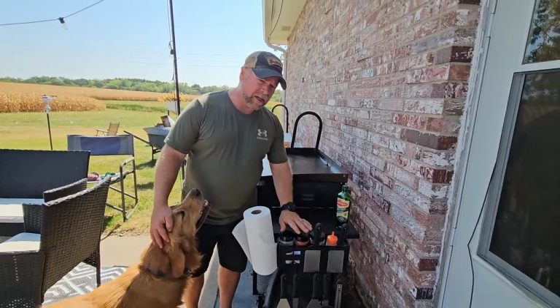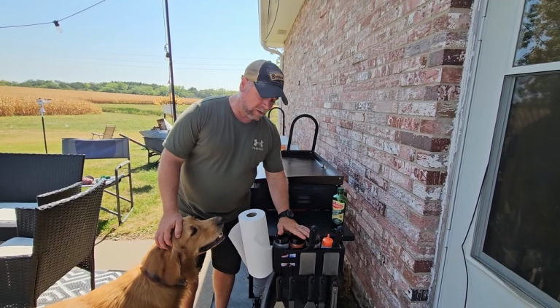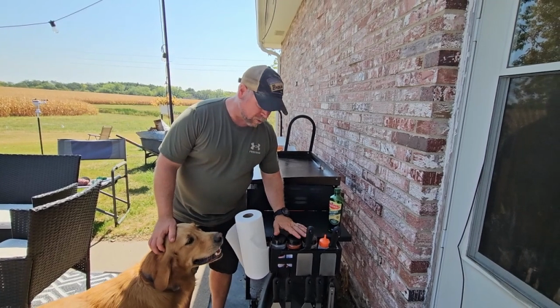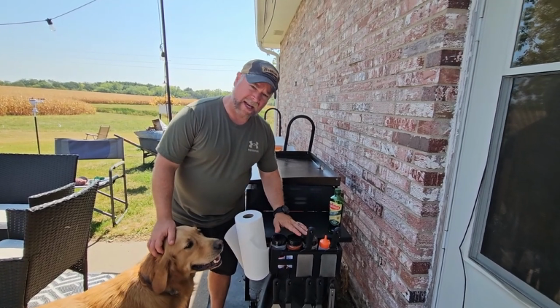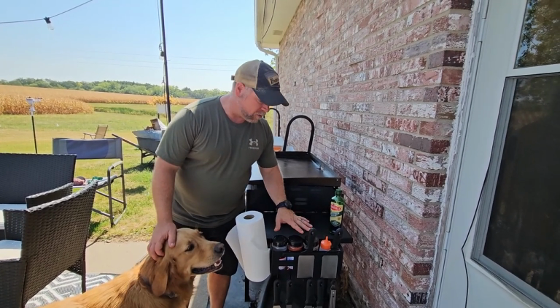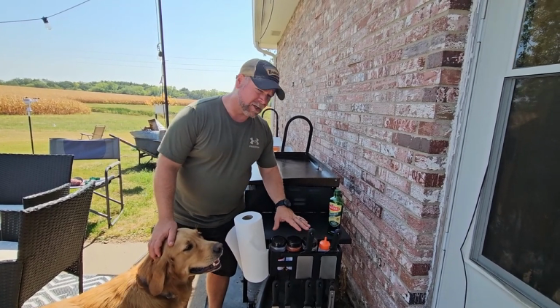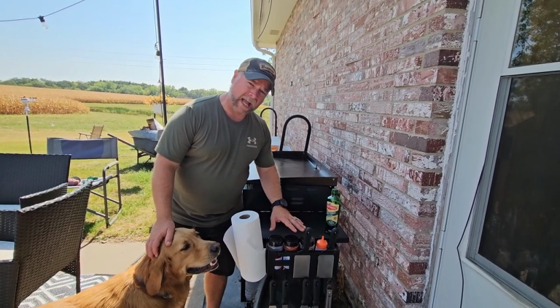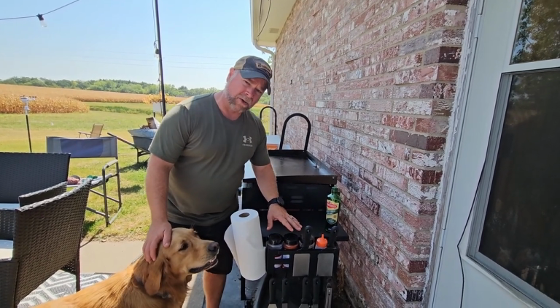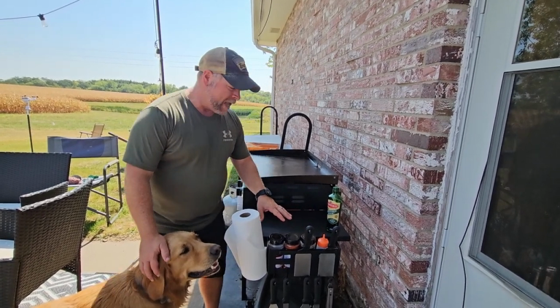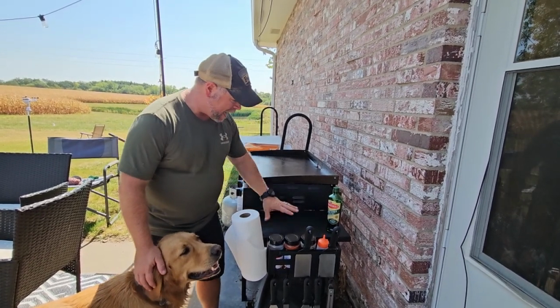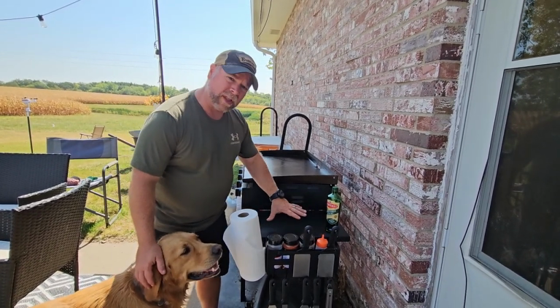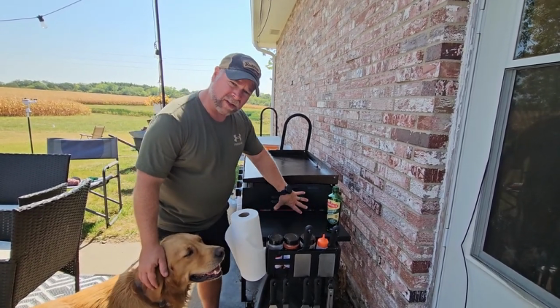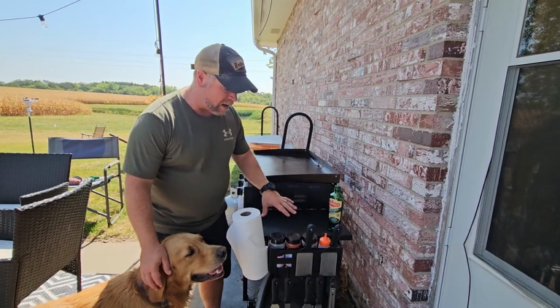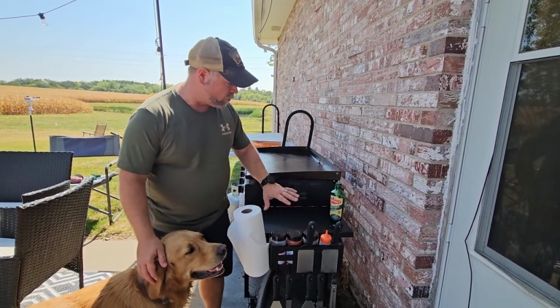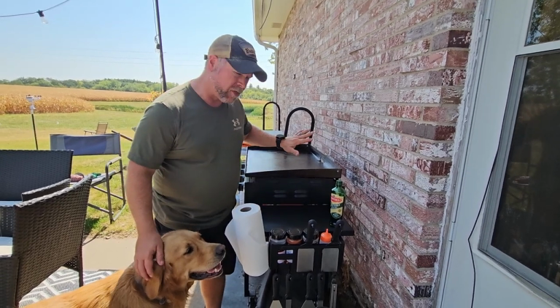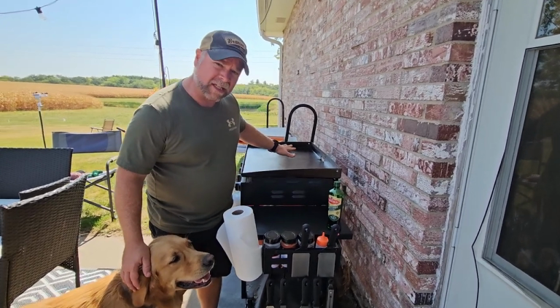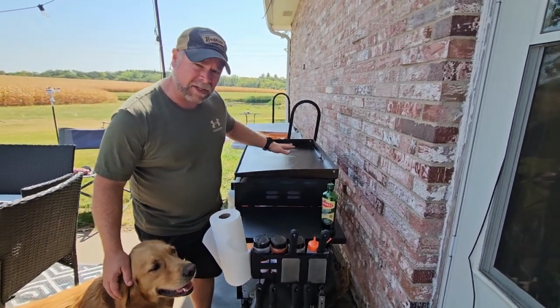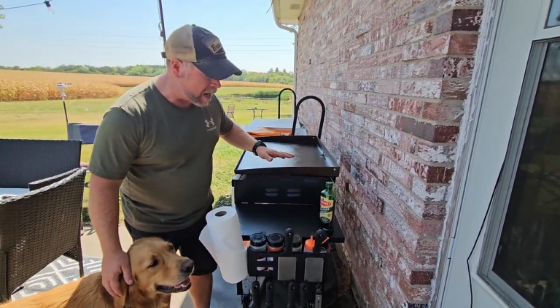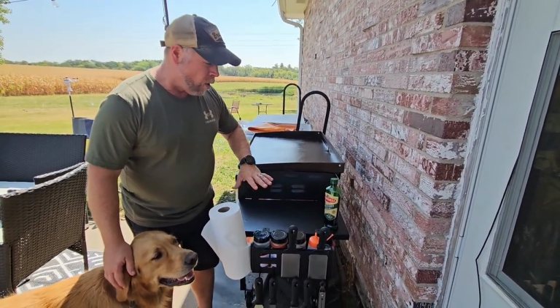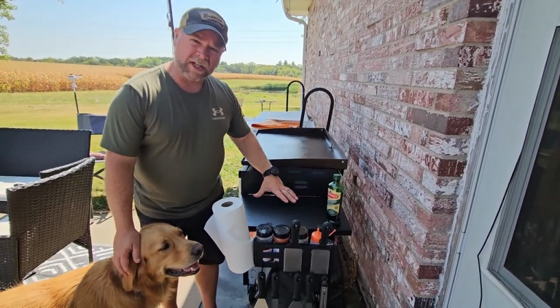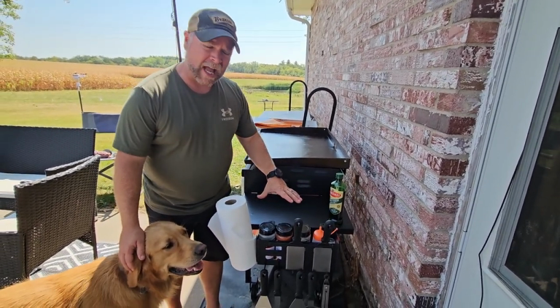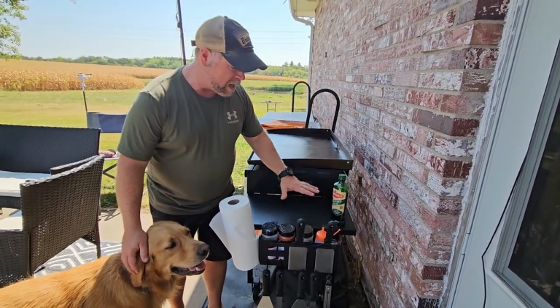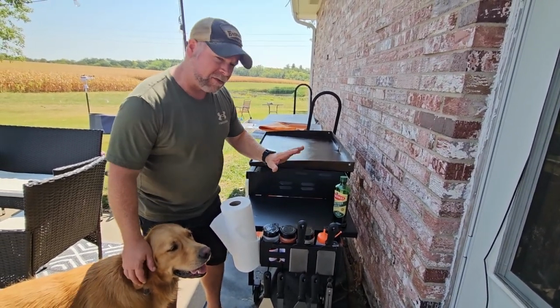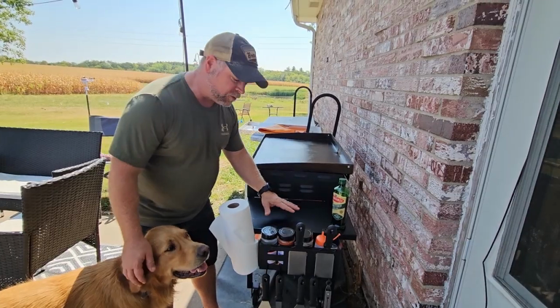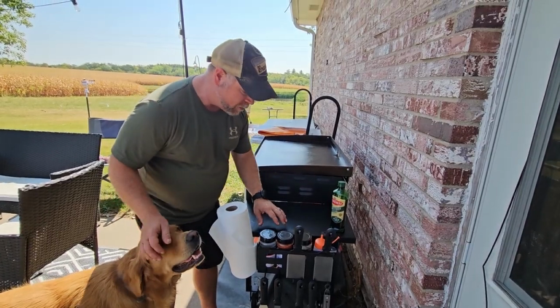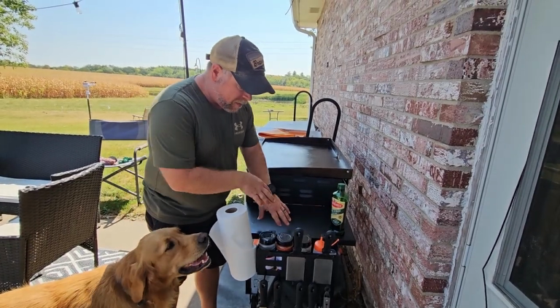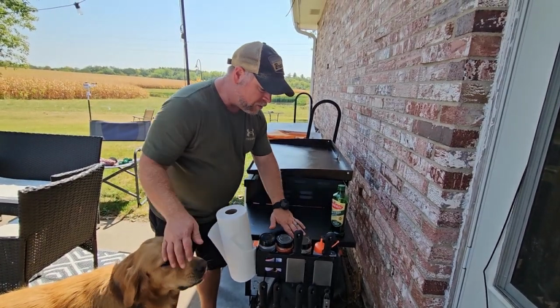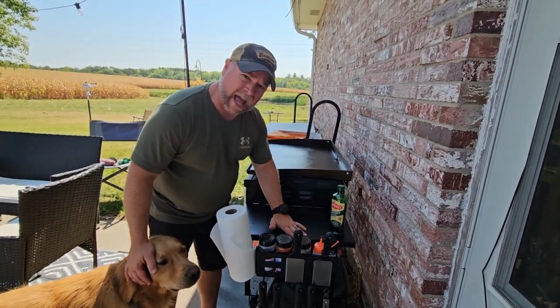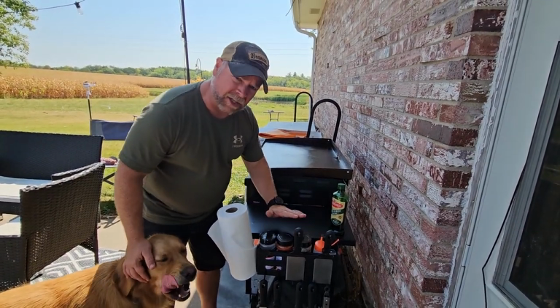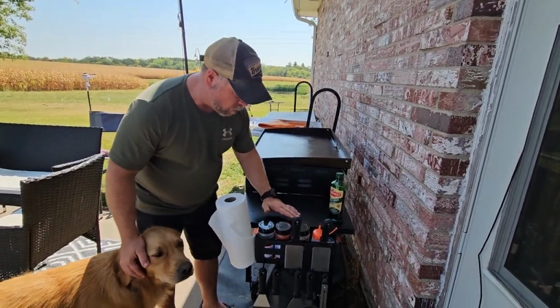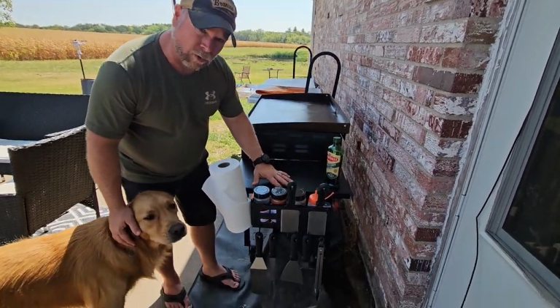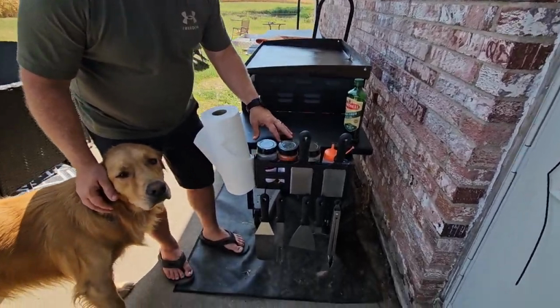All right, so today we're taking a look at this griddle caddy, and this griddle caddy is going to attach to any table that you have on the side of your griddle — whether it's a 36-inch Blackstone like mine or a 22-inch flat top — whatever it is, if it's got a little table to it, then this griddle caddy is going to work great for you.